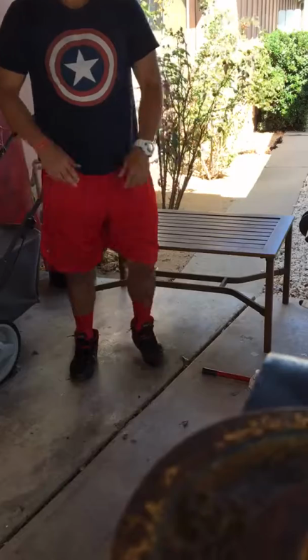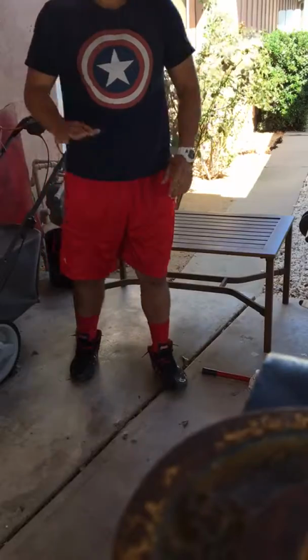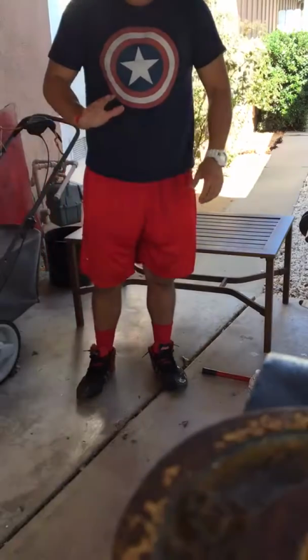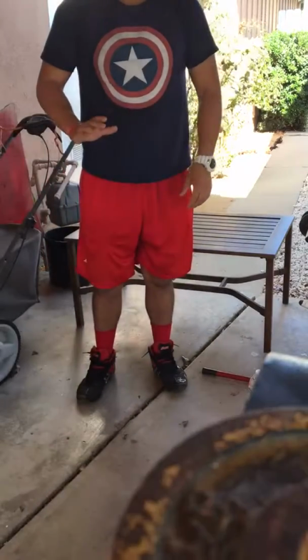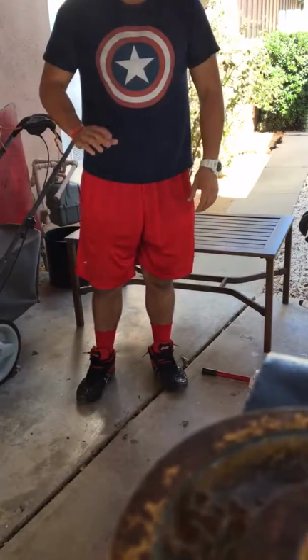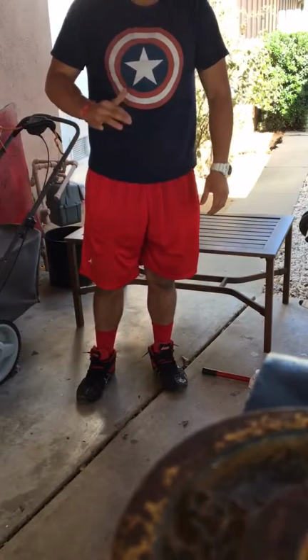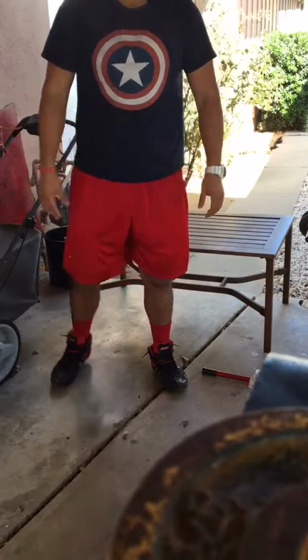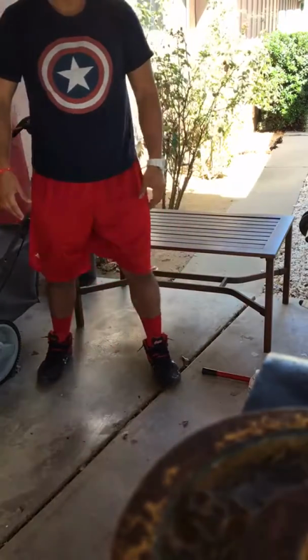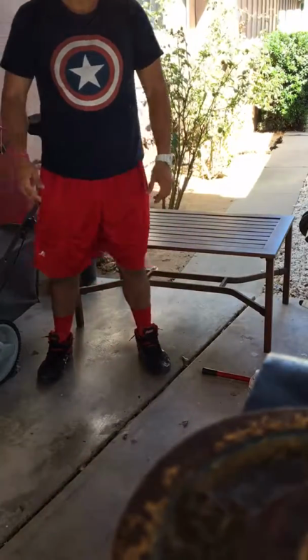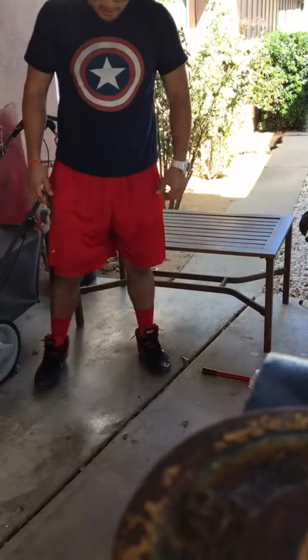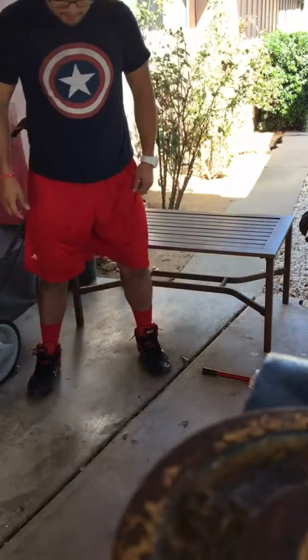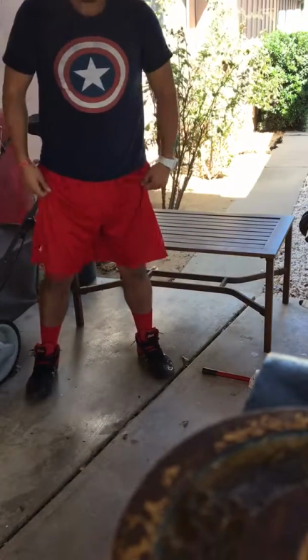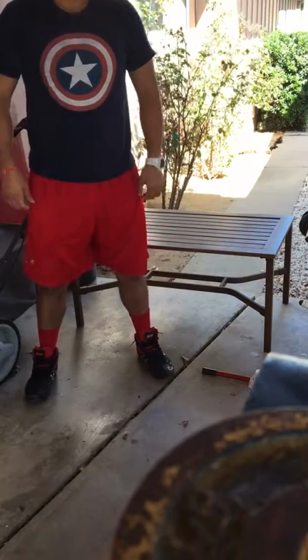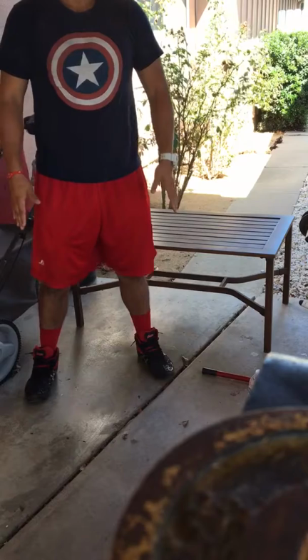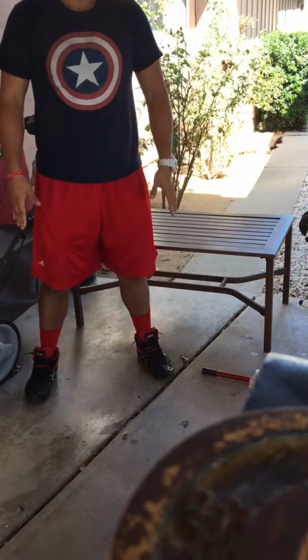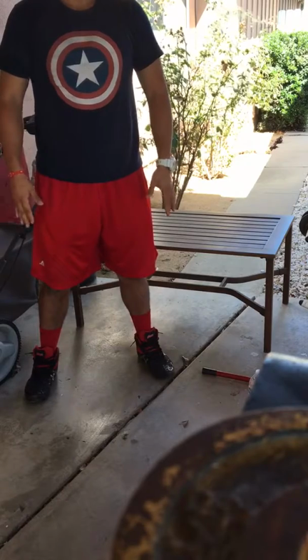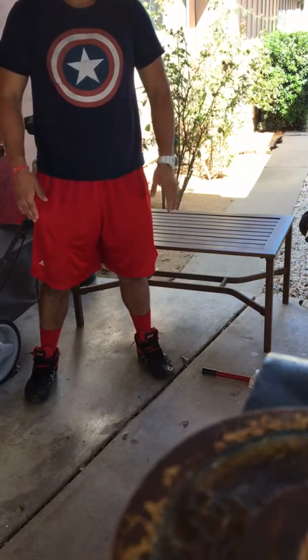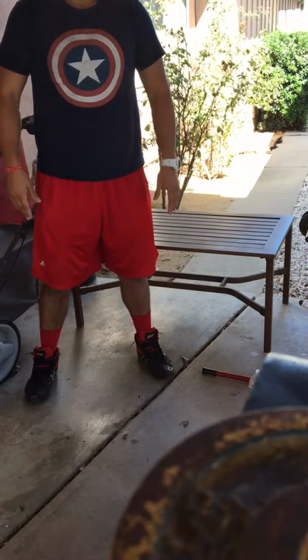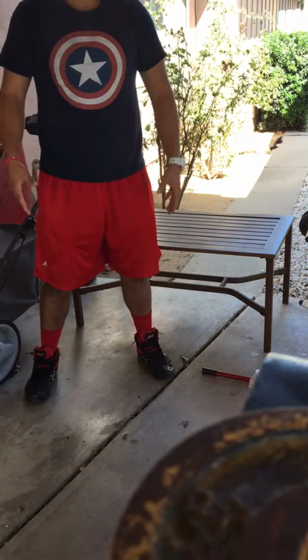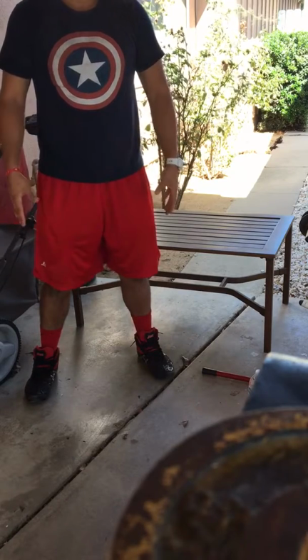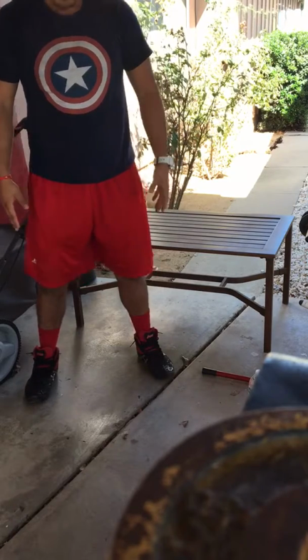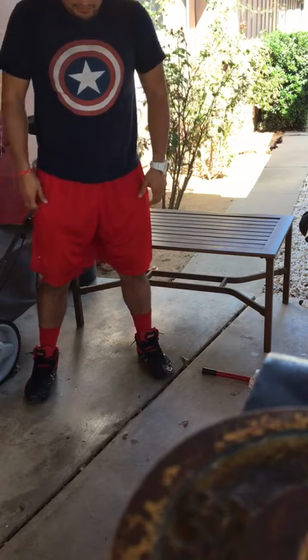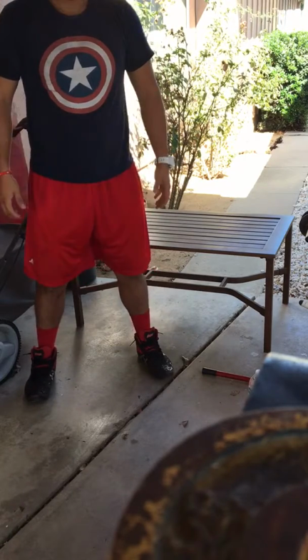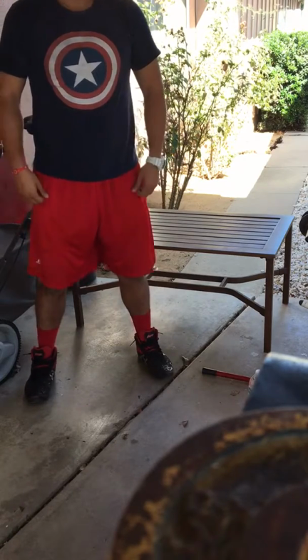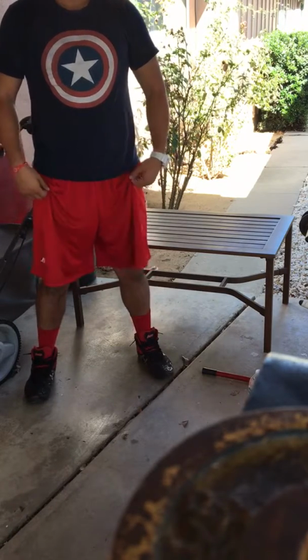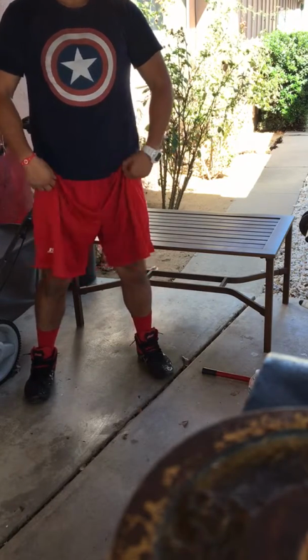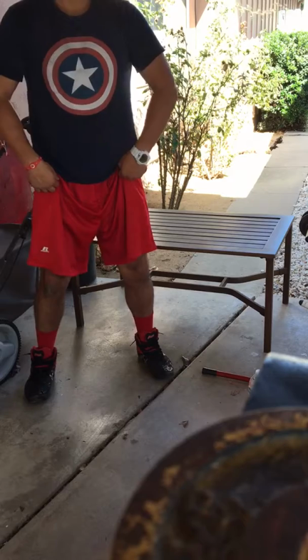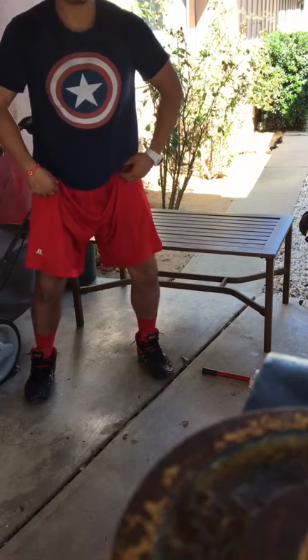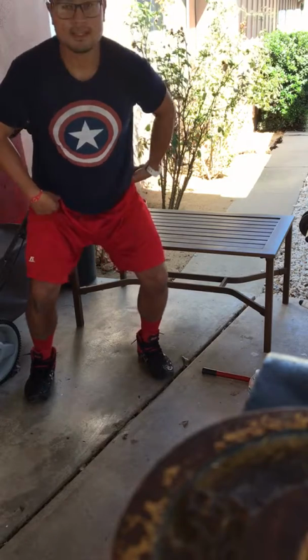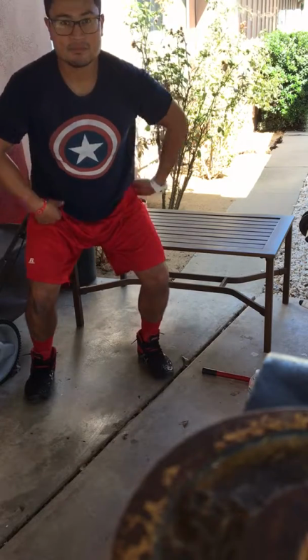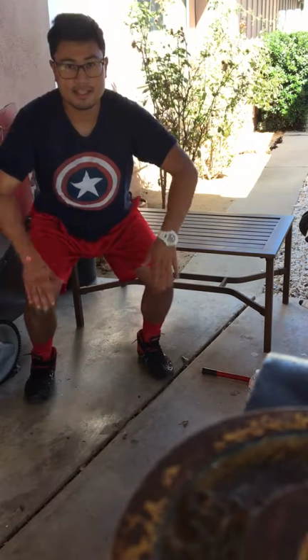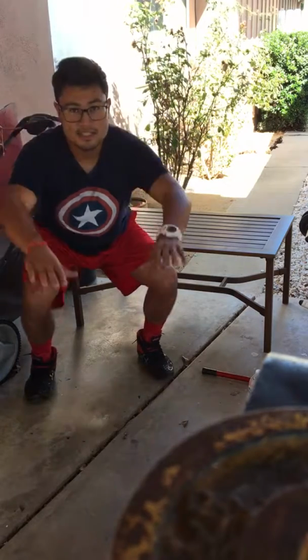Hey guys, my name is Amin. We're gonna do five exercises. First one is gonna be a squat. Feet on the ground, shoulder width apart or feet apart comfortably. We're gonna go down, bend at the hips first, then at the knees.